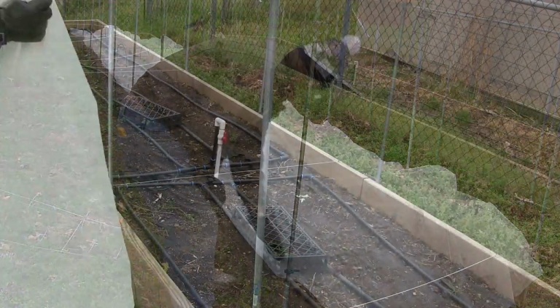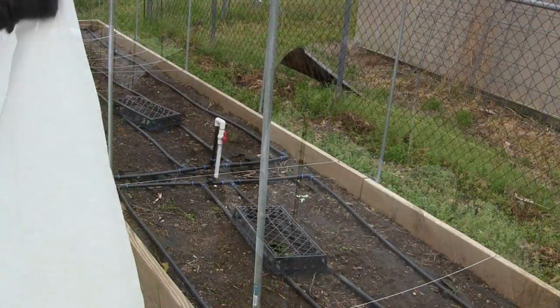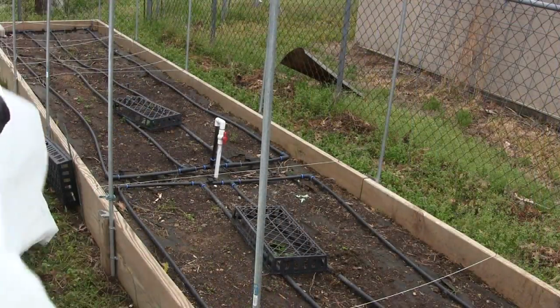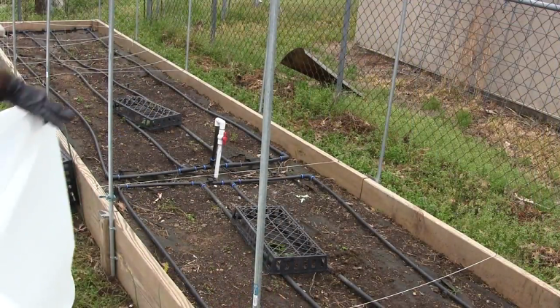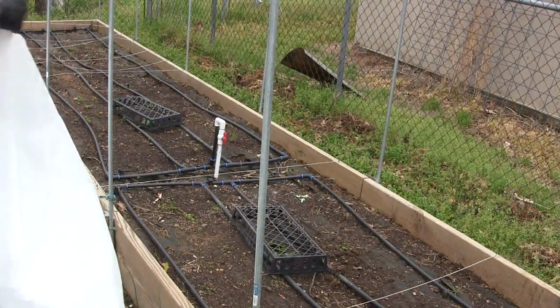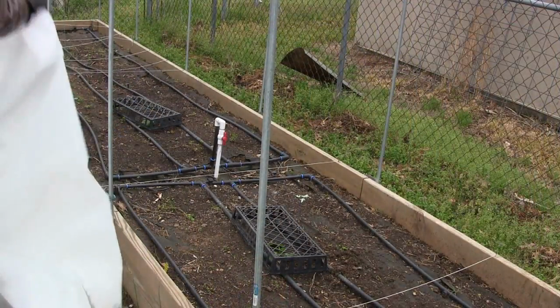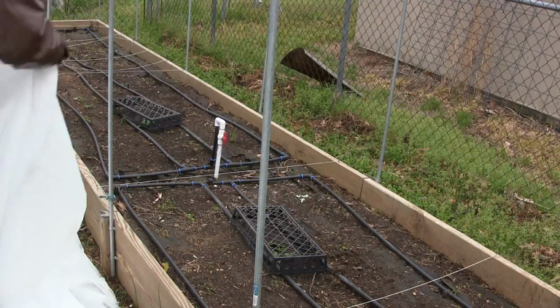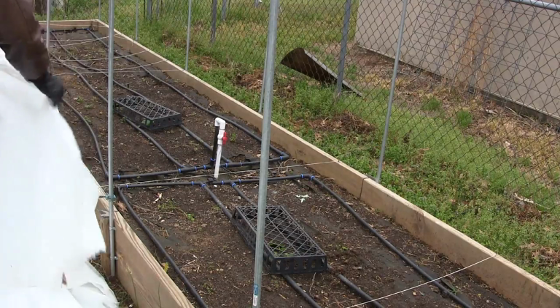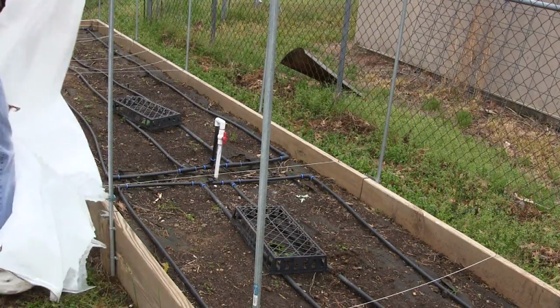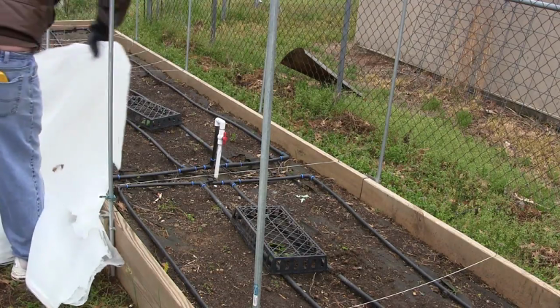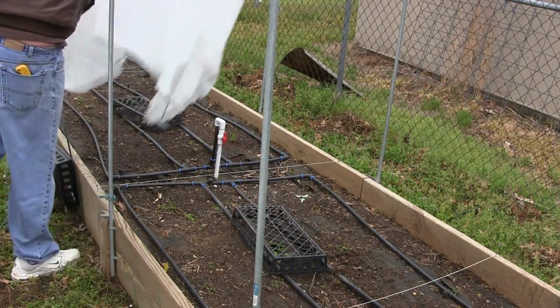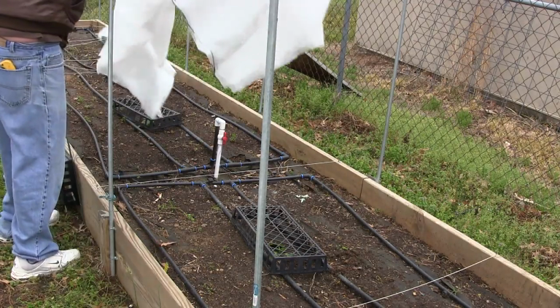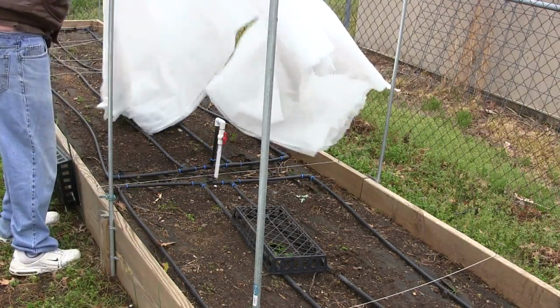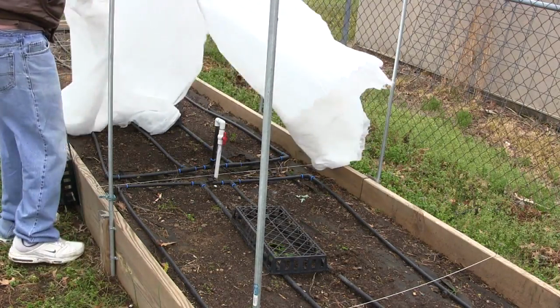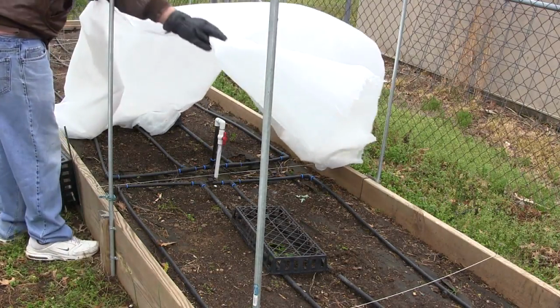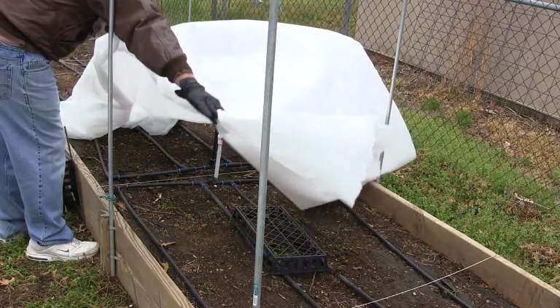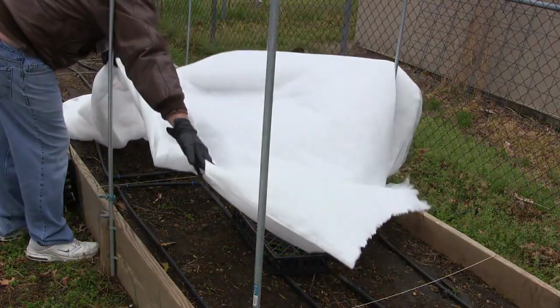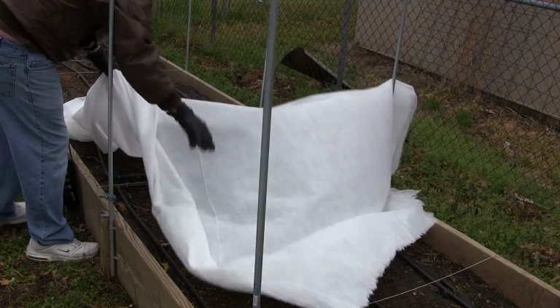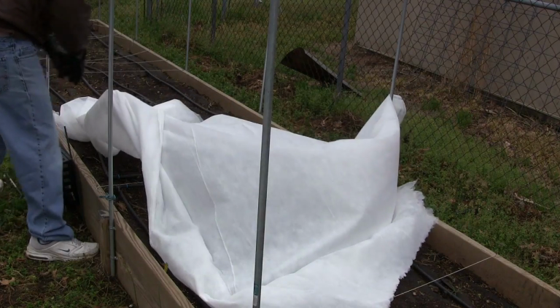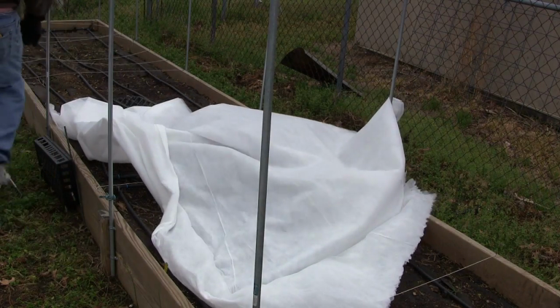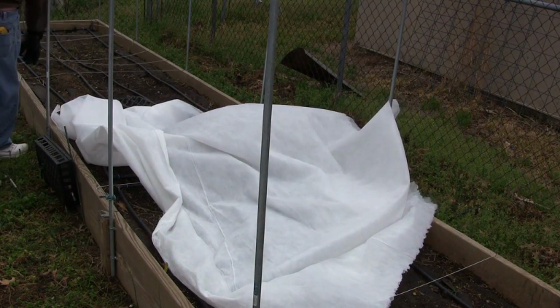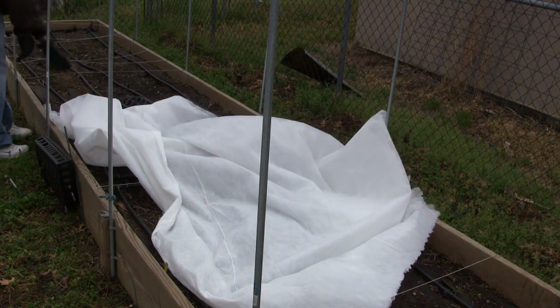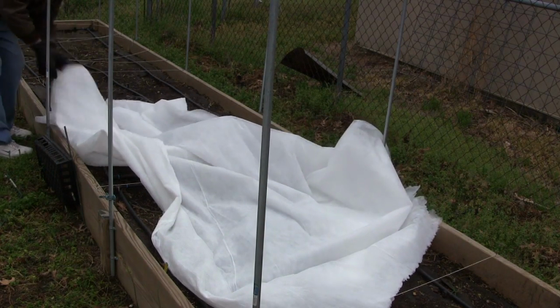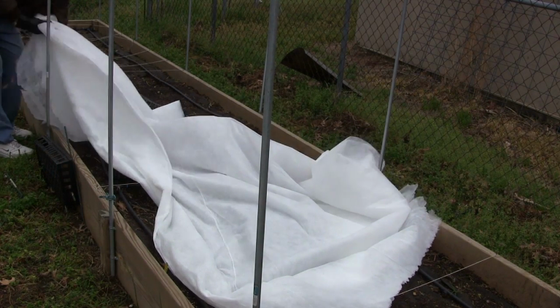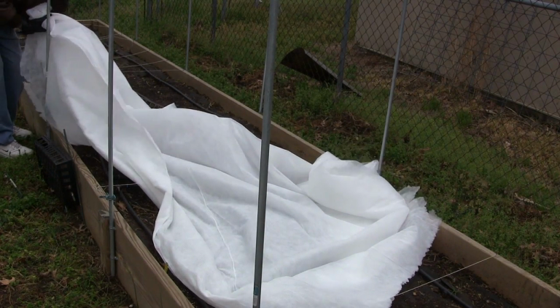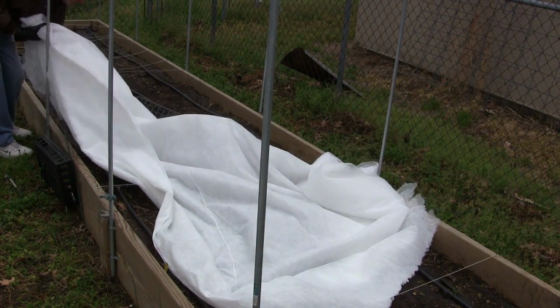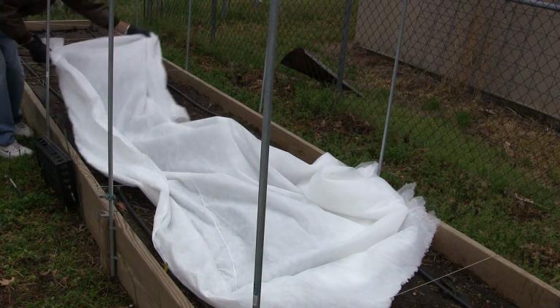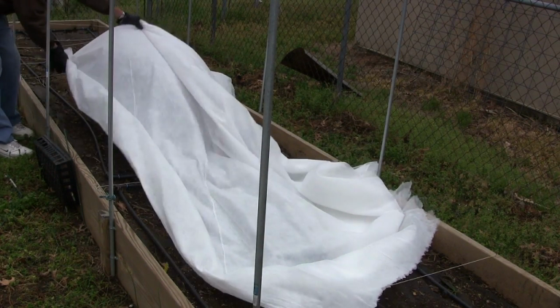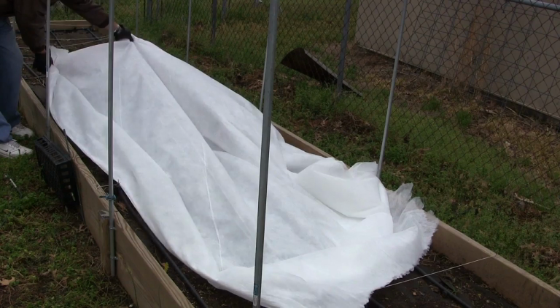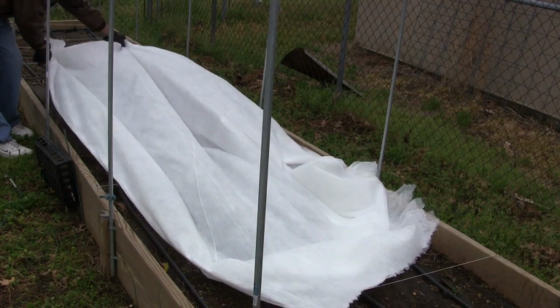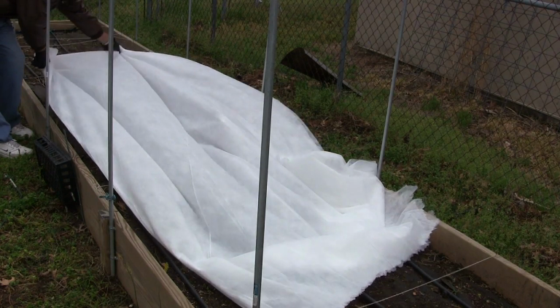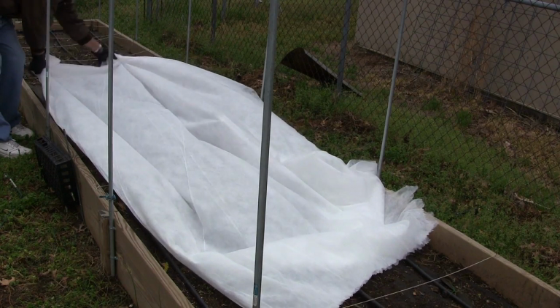Over here I've got my squash covered with the little baskets, and now we'll just put the blanket over it and put some weight on — and hopefully that'll do the trick.